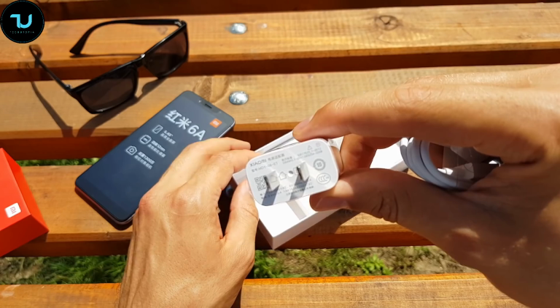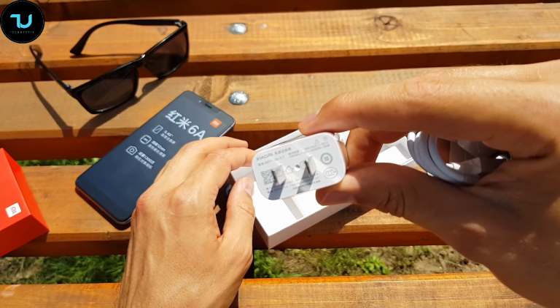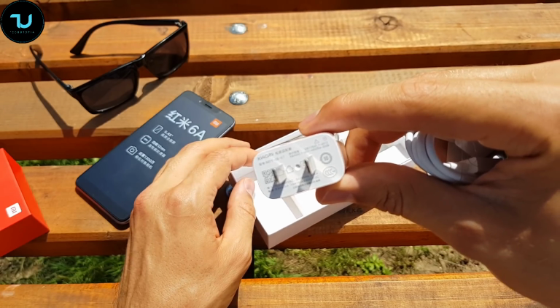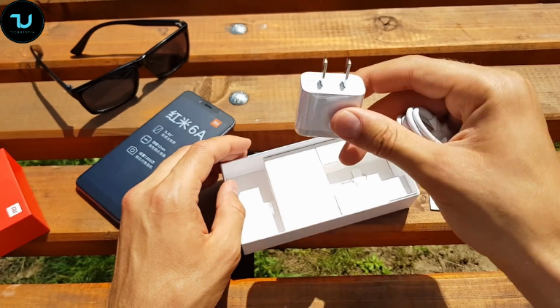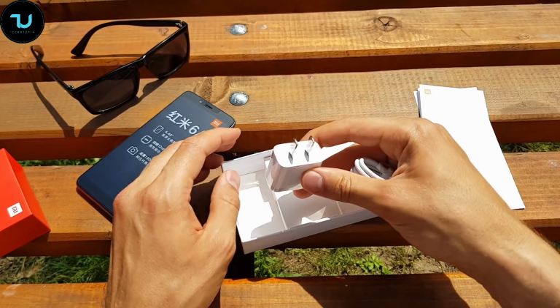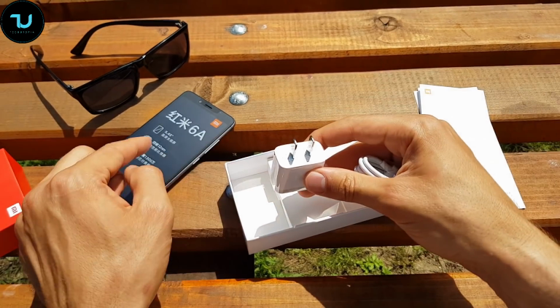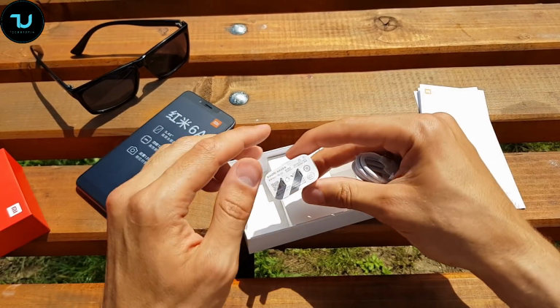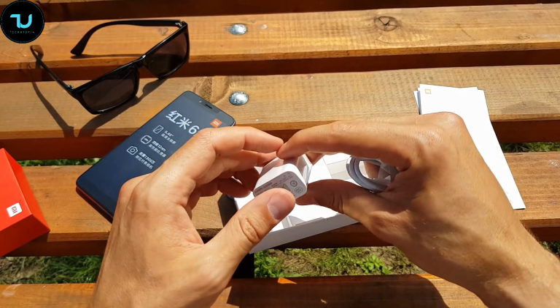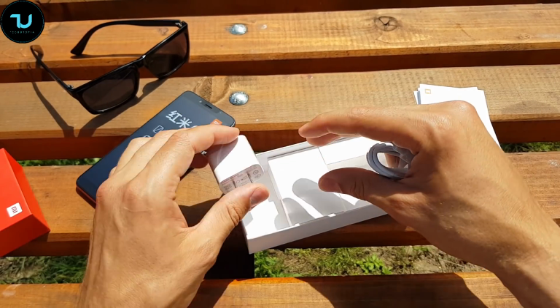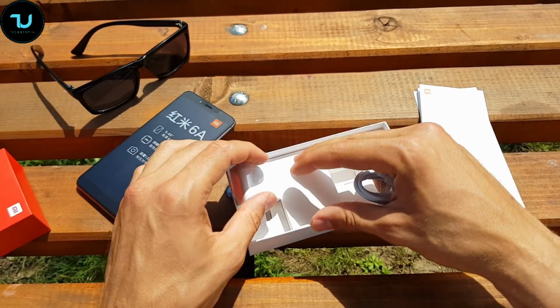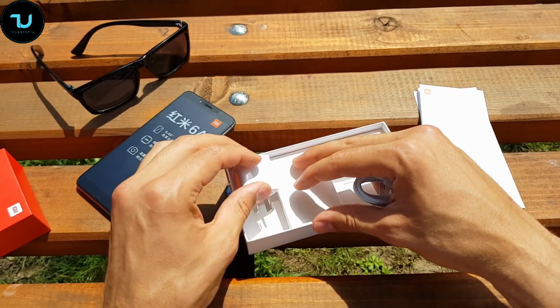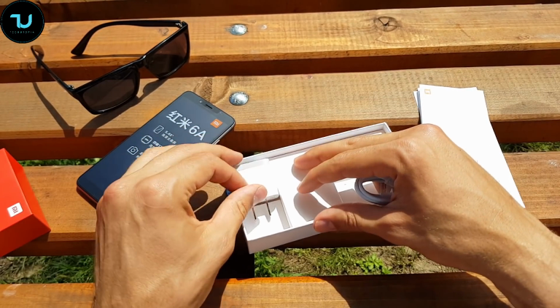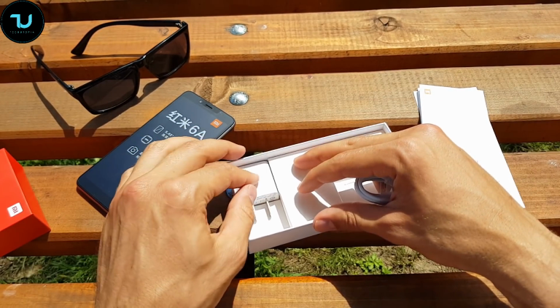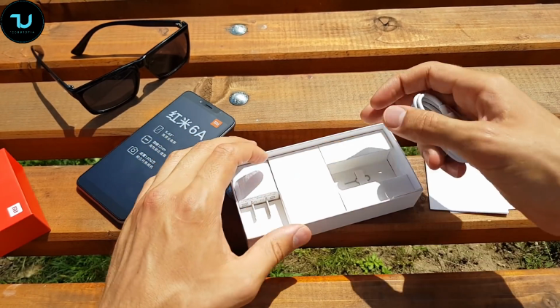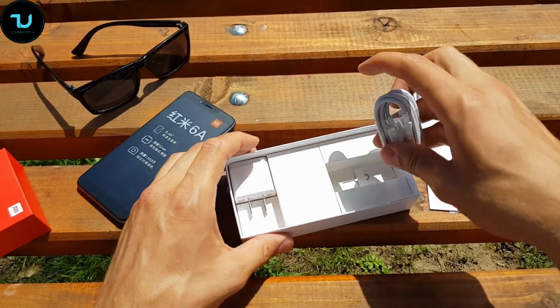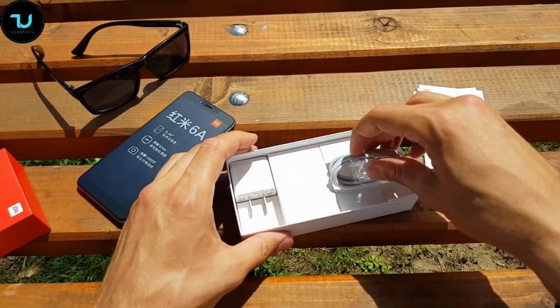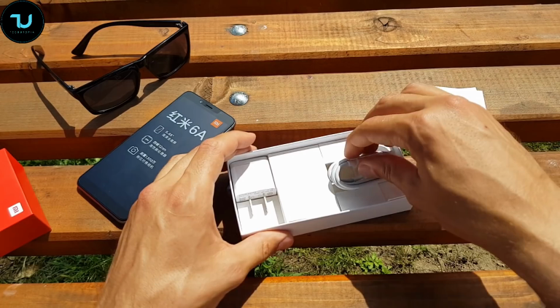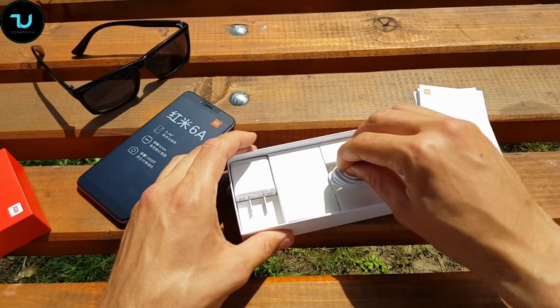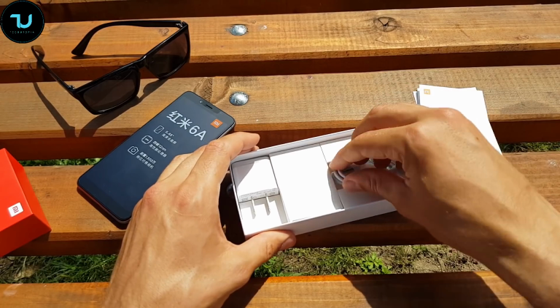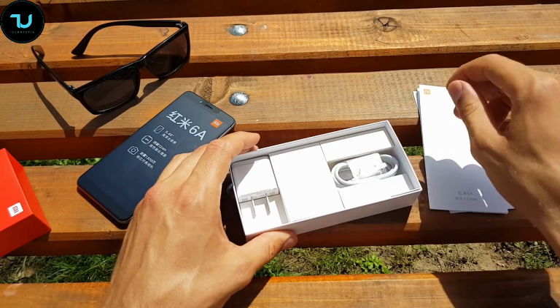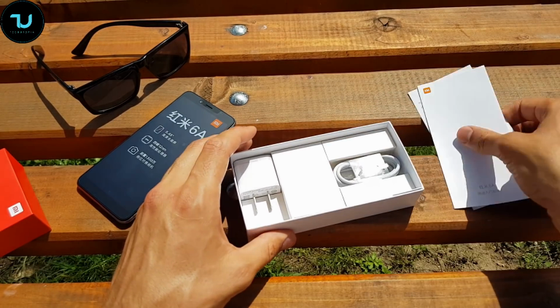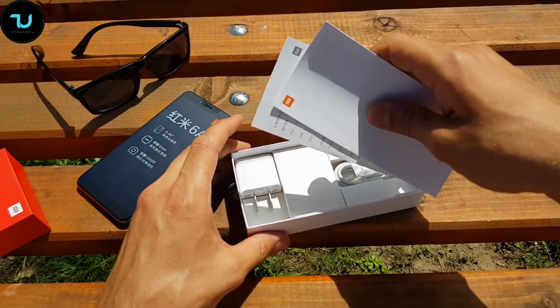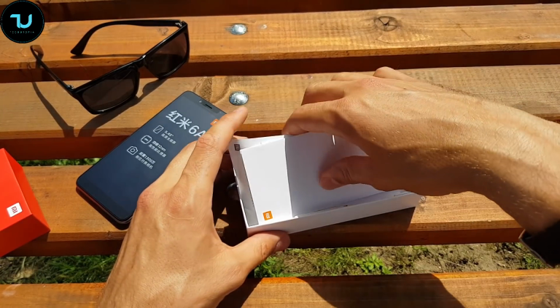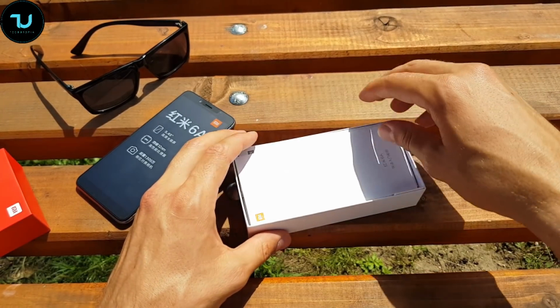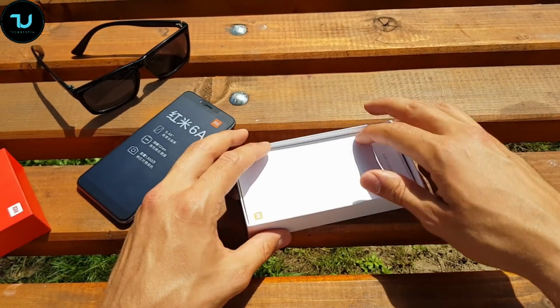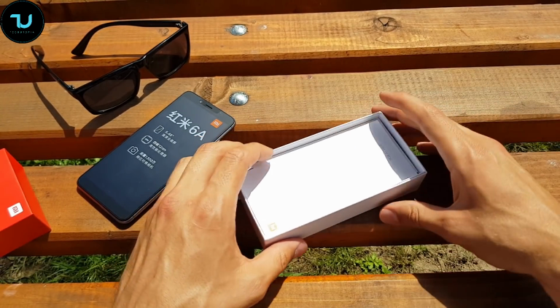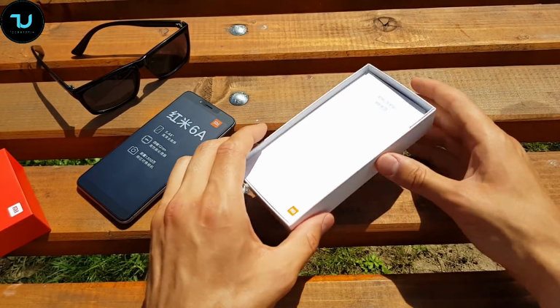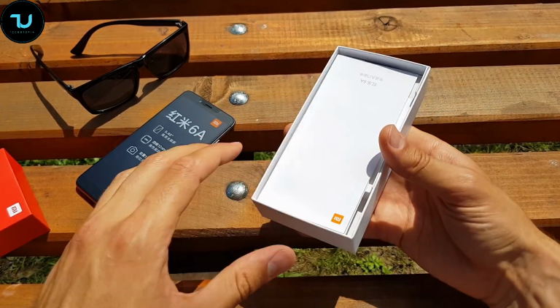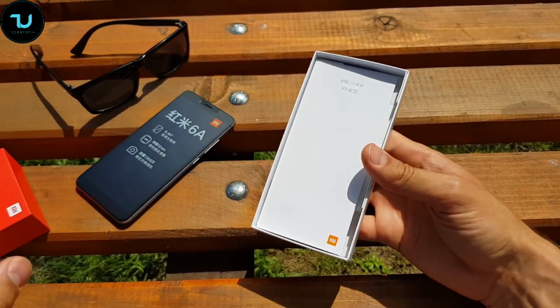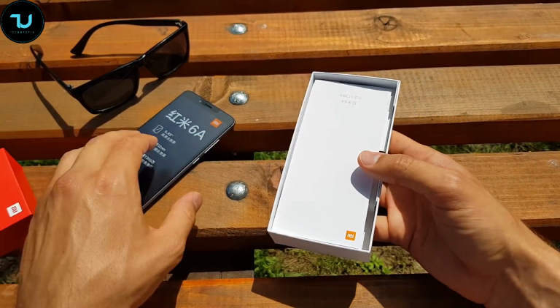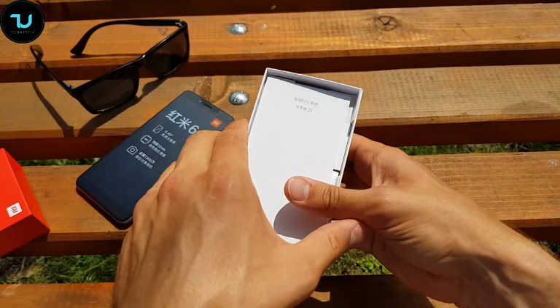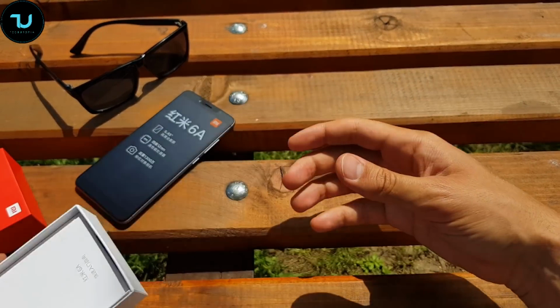Regarding the charger, it's 5 volts 1 ampere, so this doesn't support fast charging. I don't think this smartphone supports fast charging with the Helio P22, but if somebody knows for sure, please inform me.